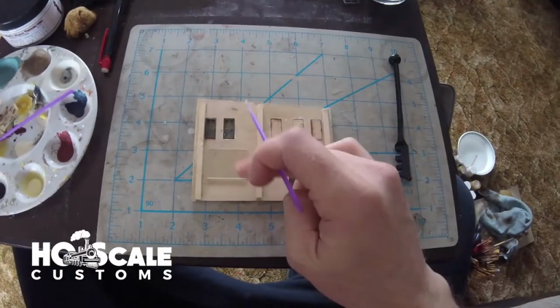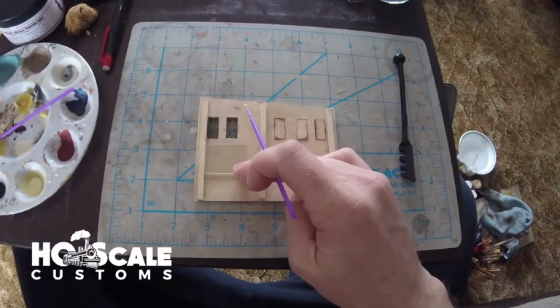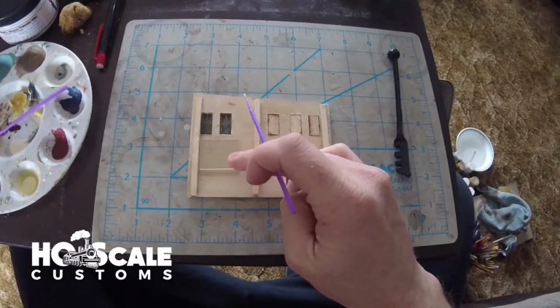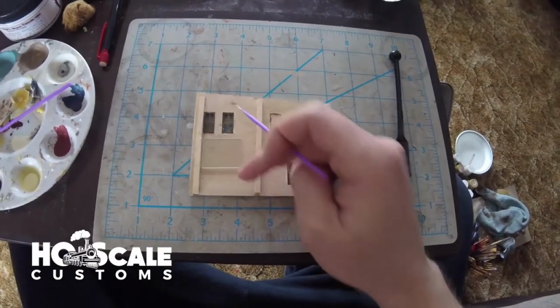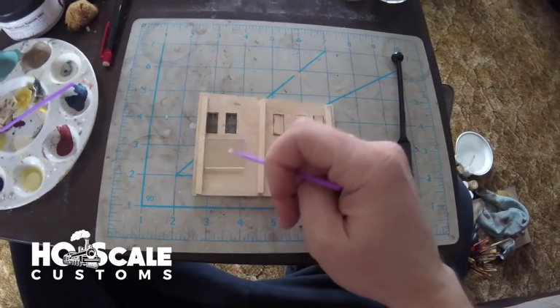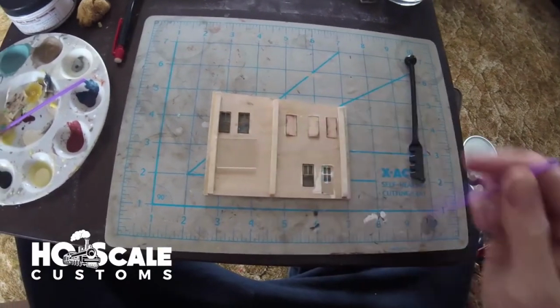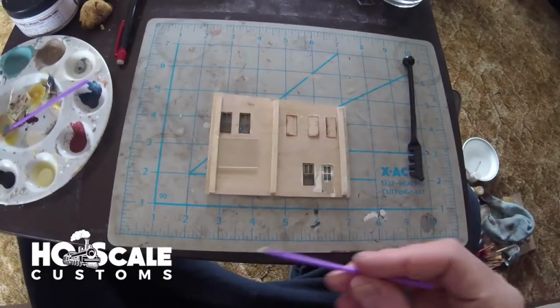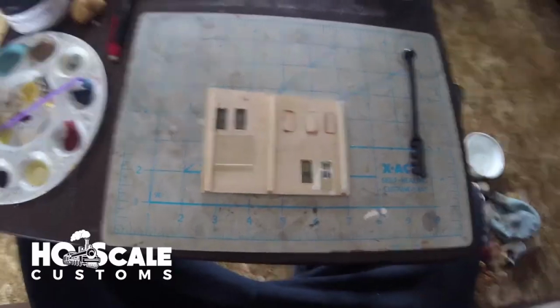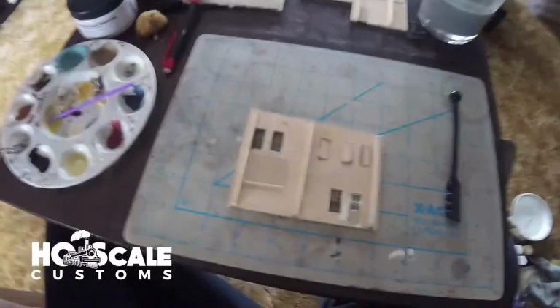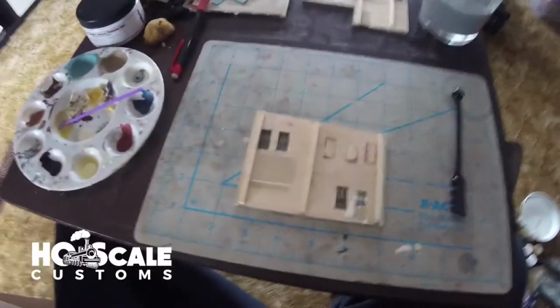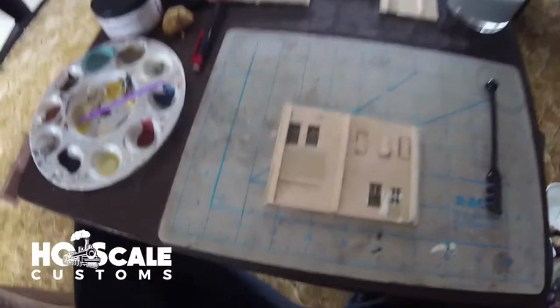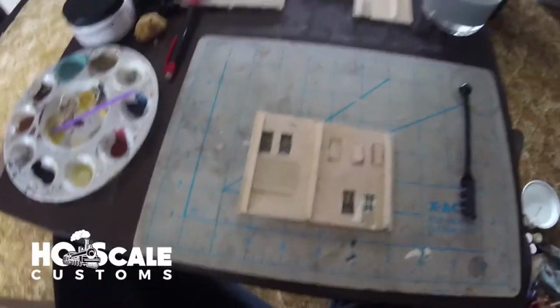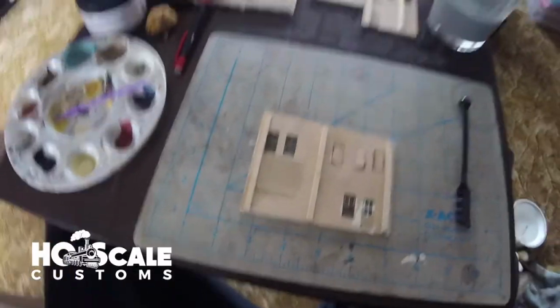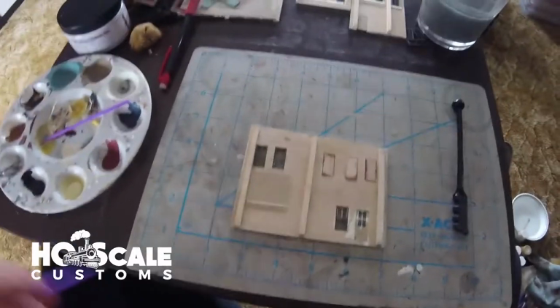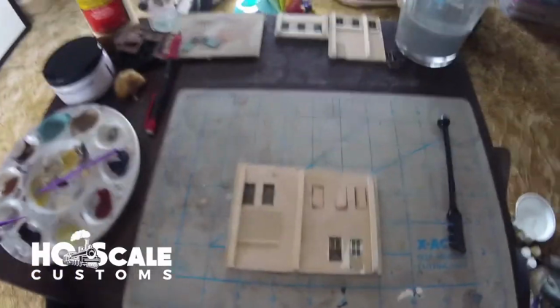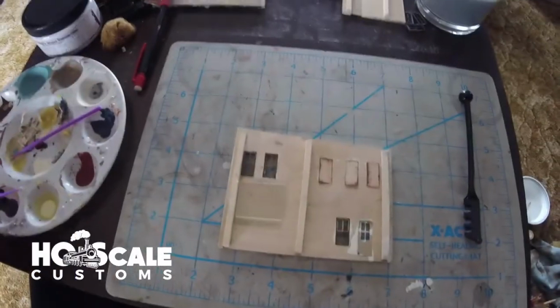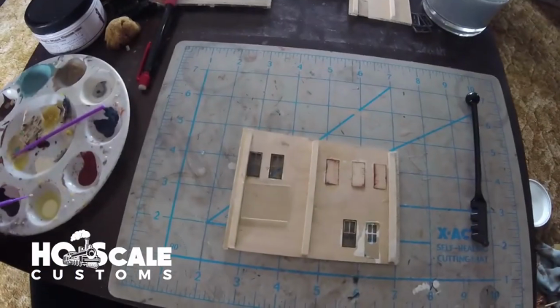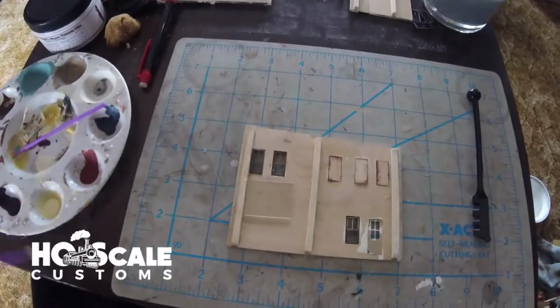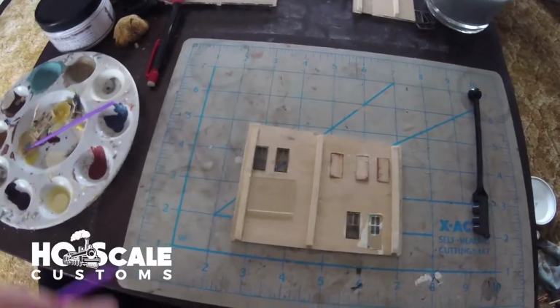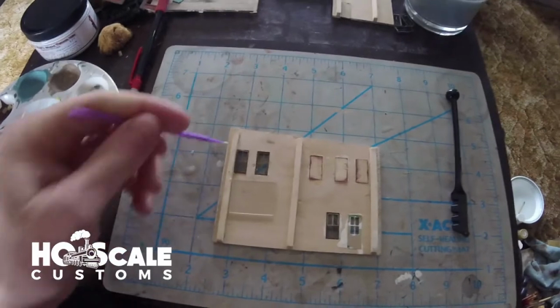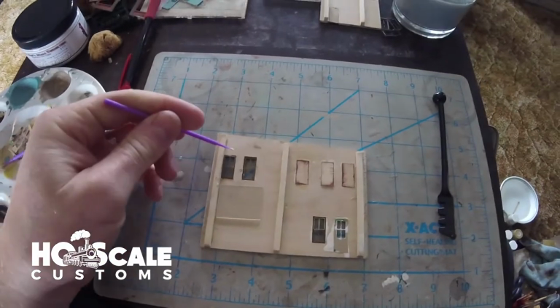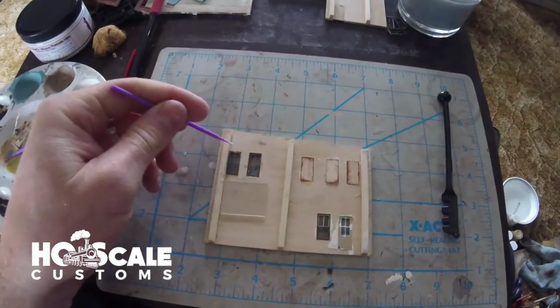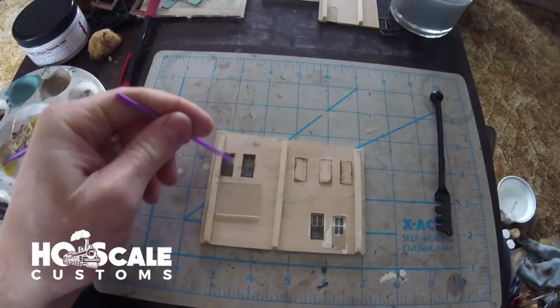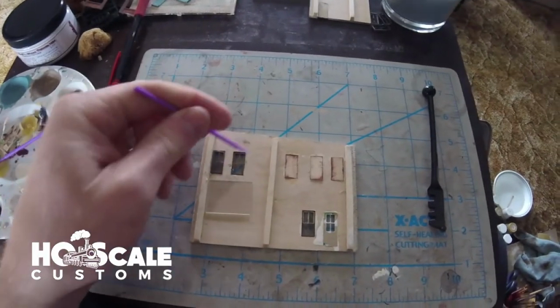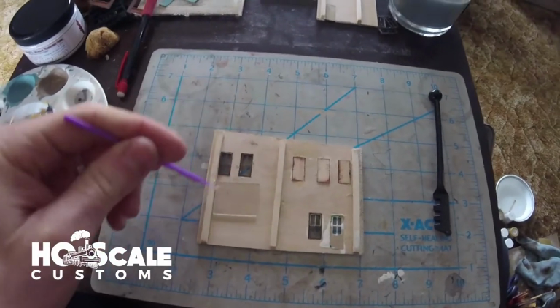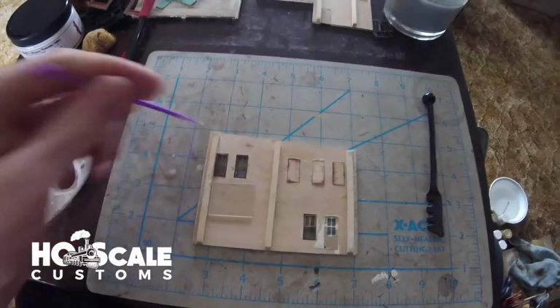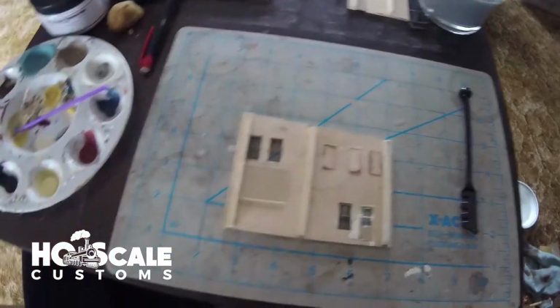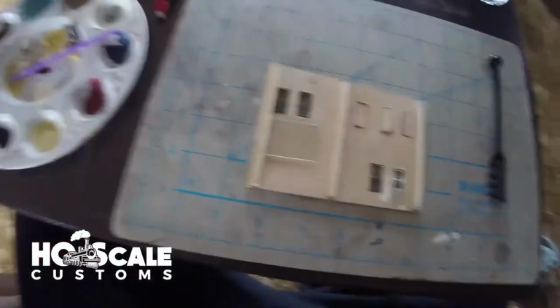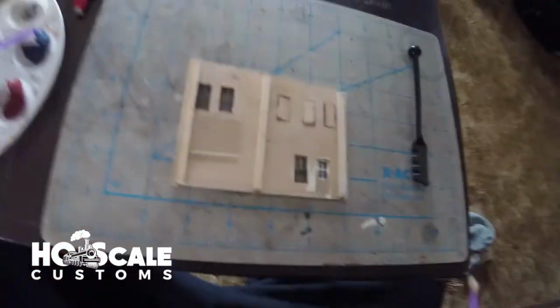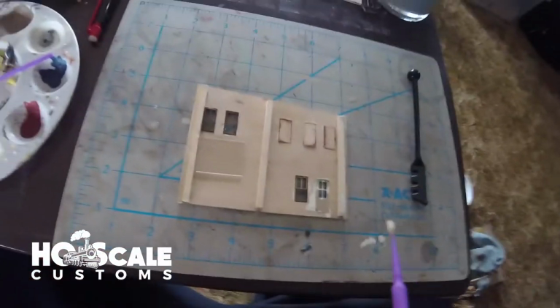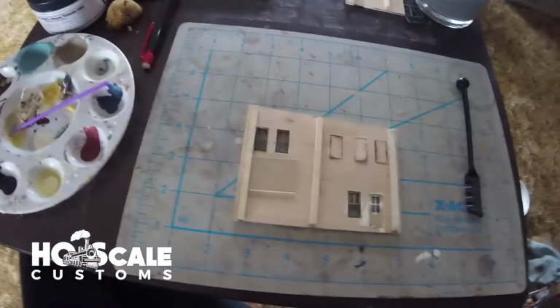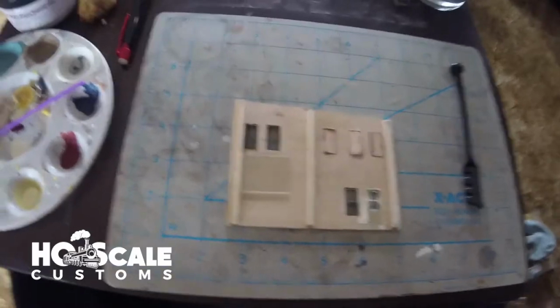Now you can see we have the microscope slide cut to the size we want - it'll cover those windows nicely. All we need to do now is apply a little glue around the windows and pop the glass on top.